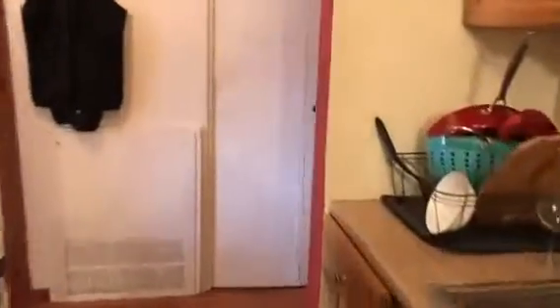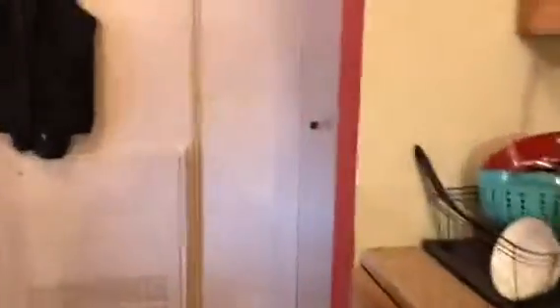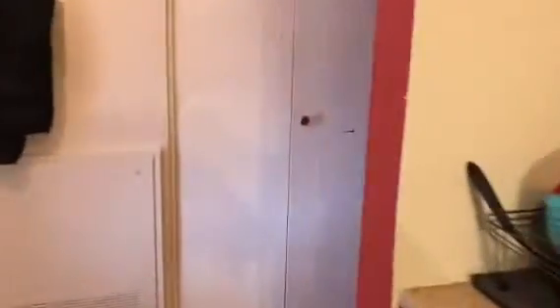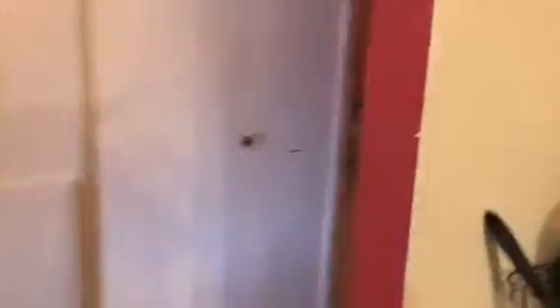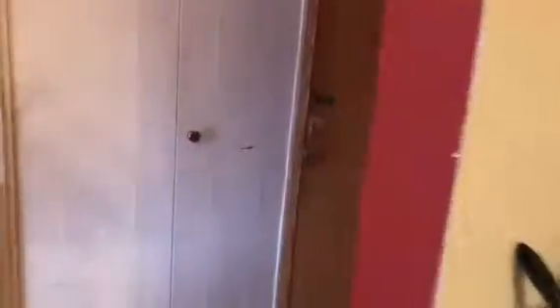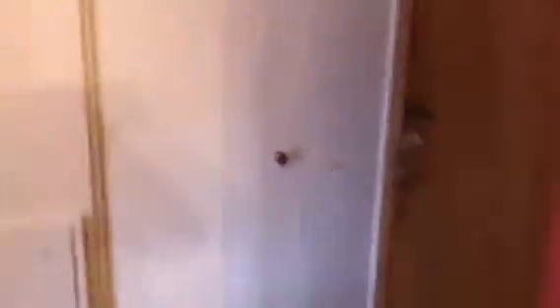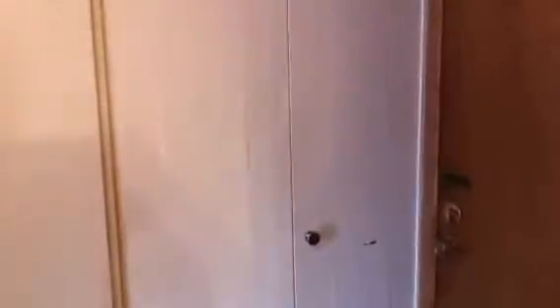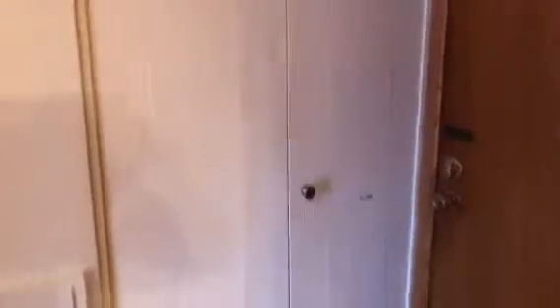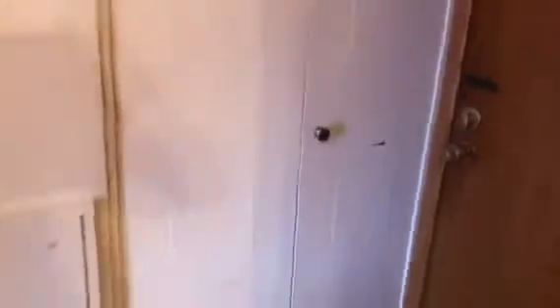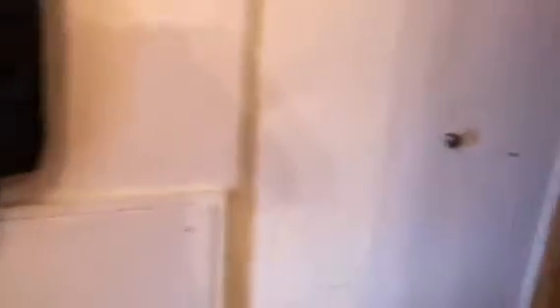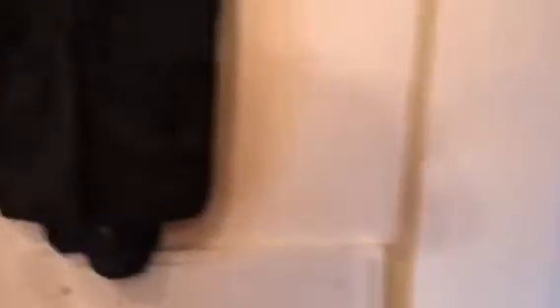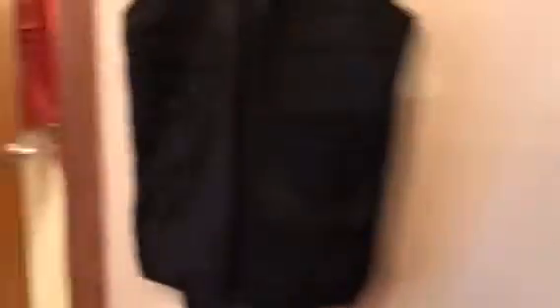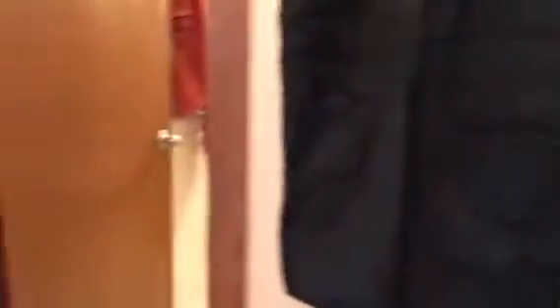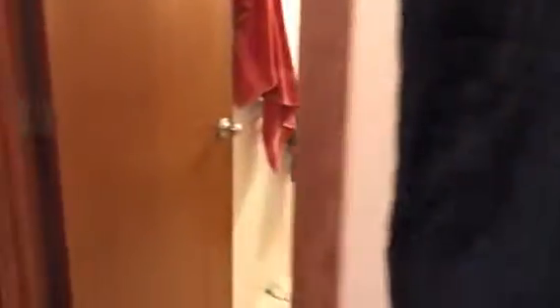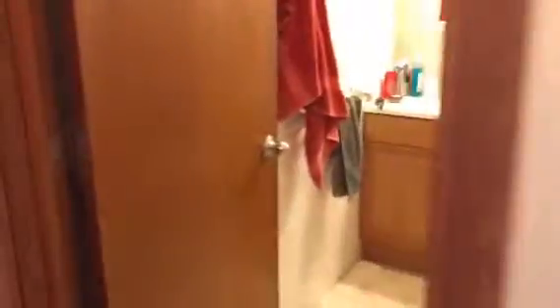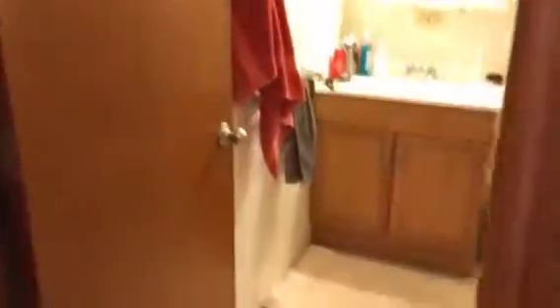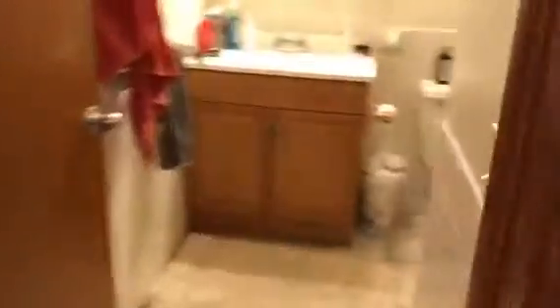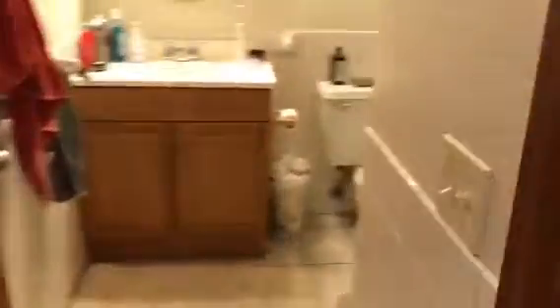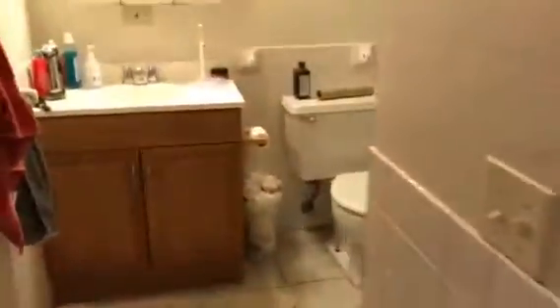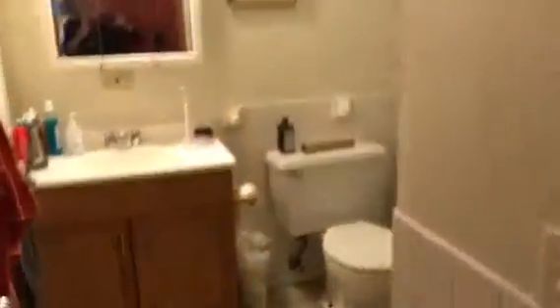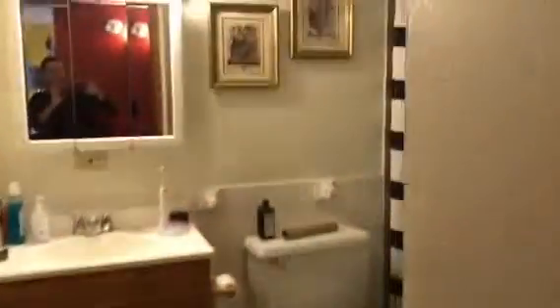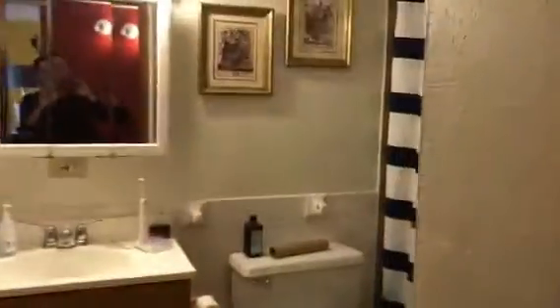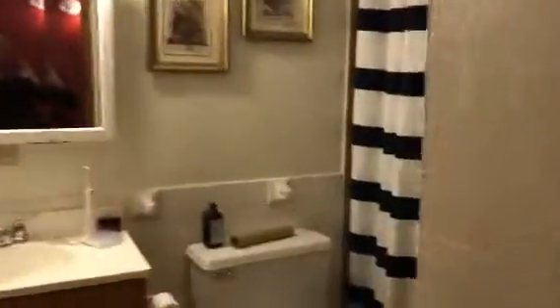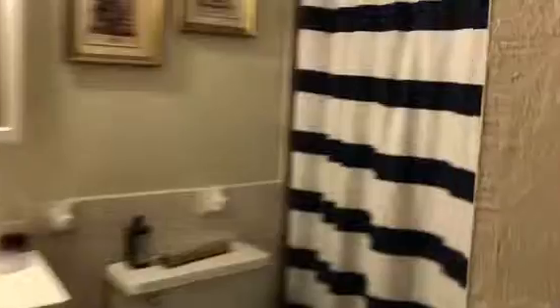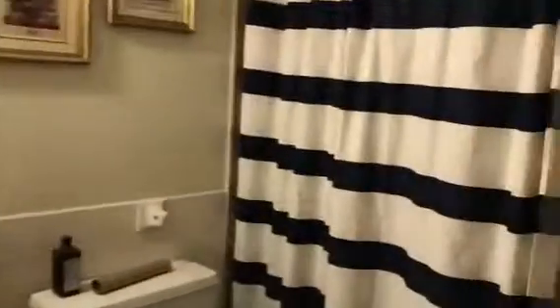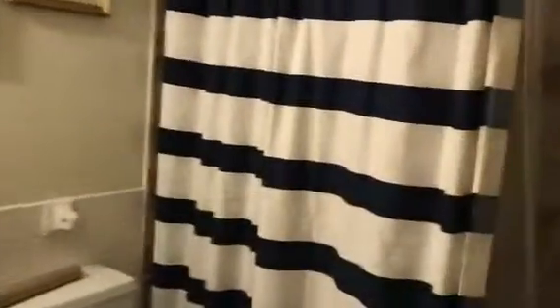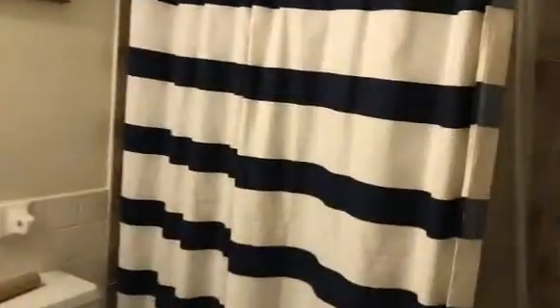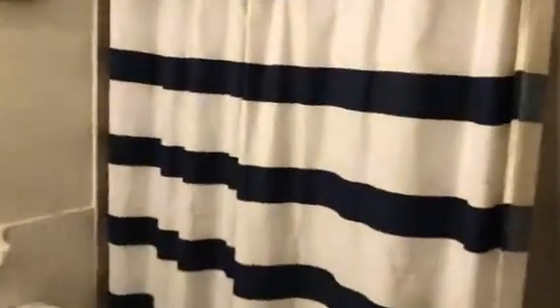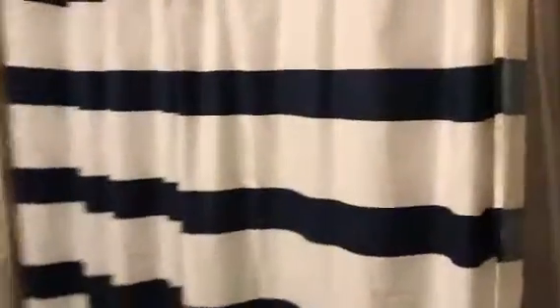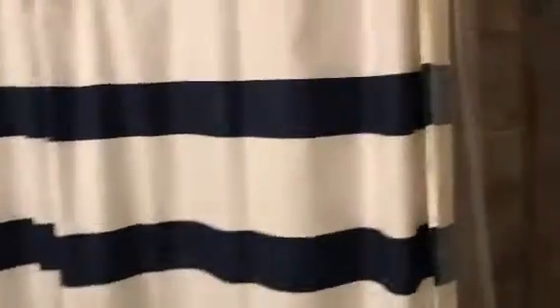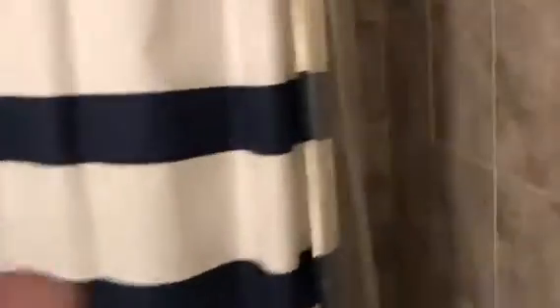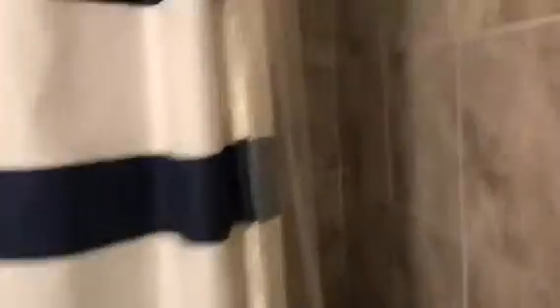Right where we came in you do have an extra closet that takes you into your bathroom. Got a nice tiled floor and tile backsplash — actually you've got beautiful backsplash in here.